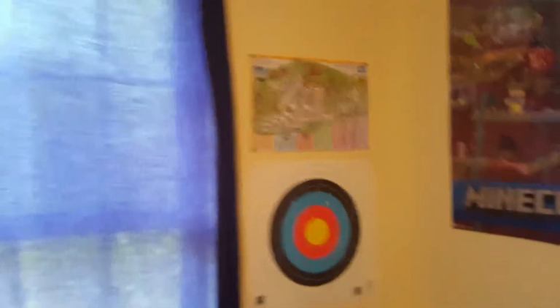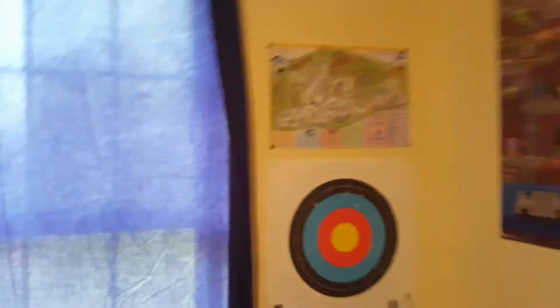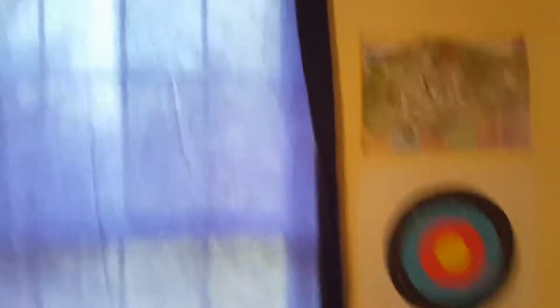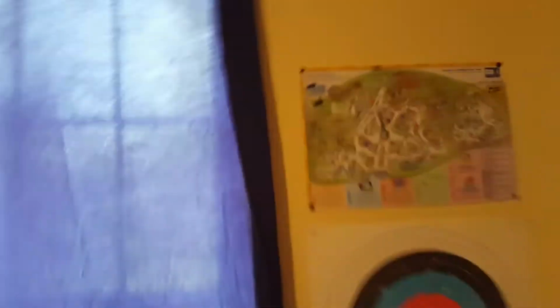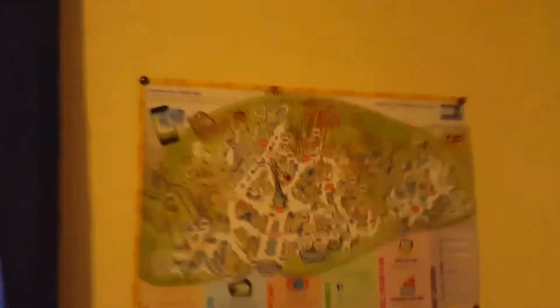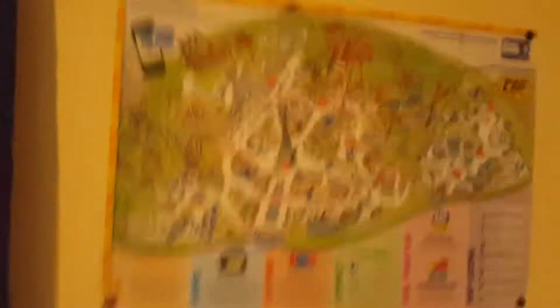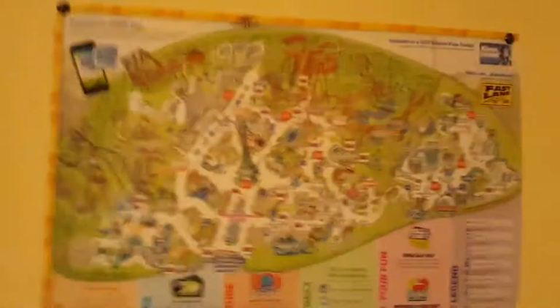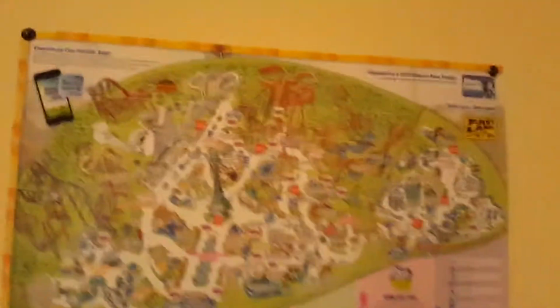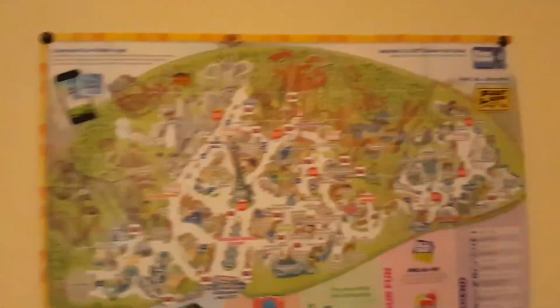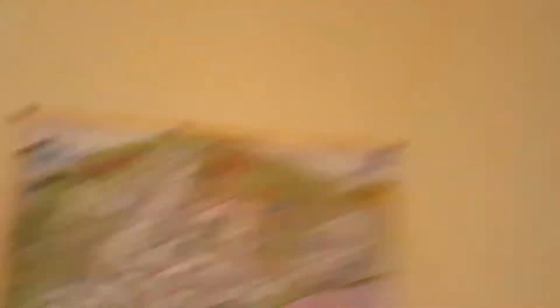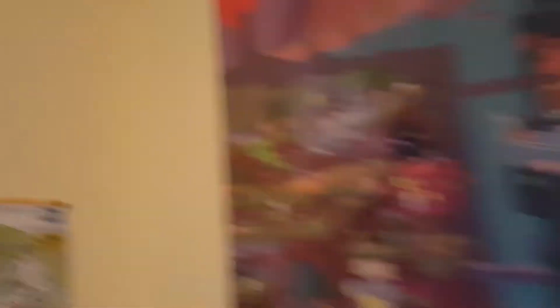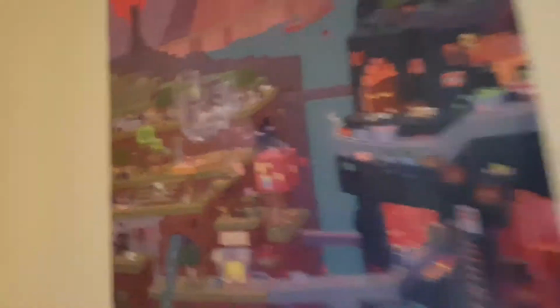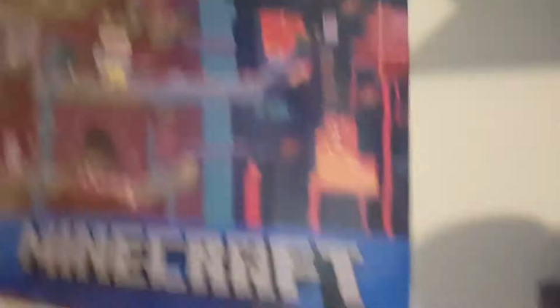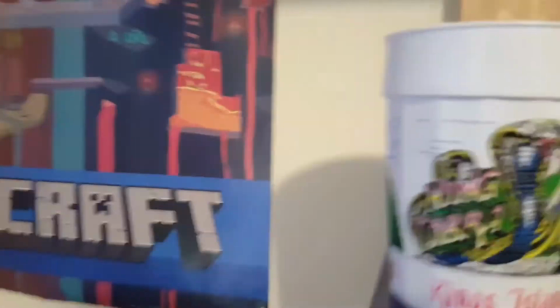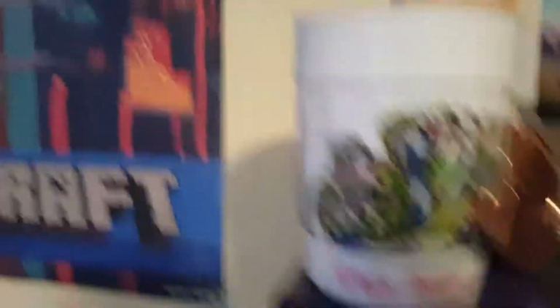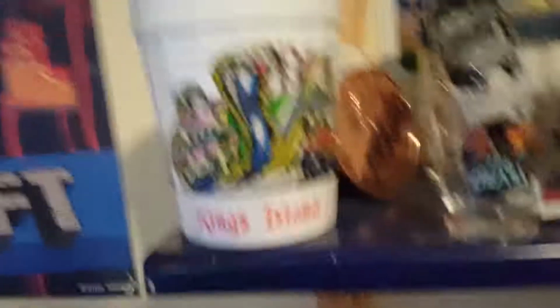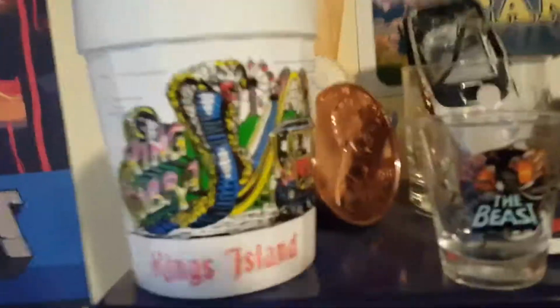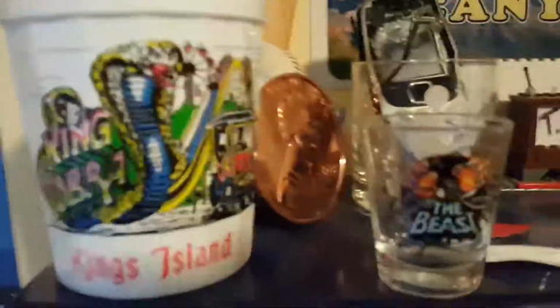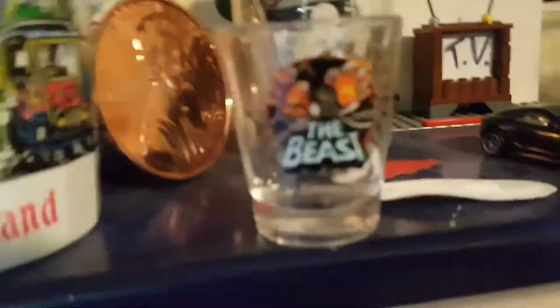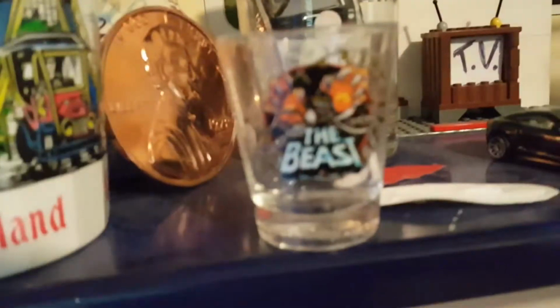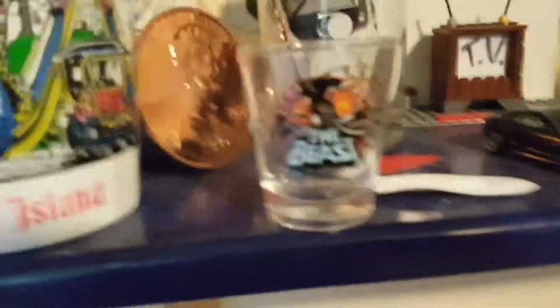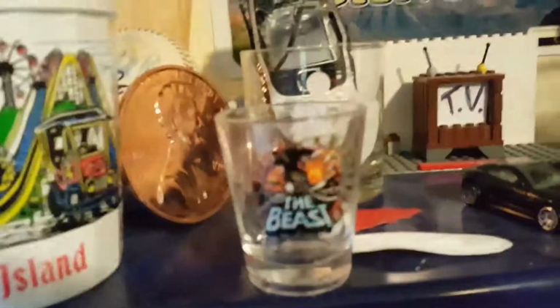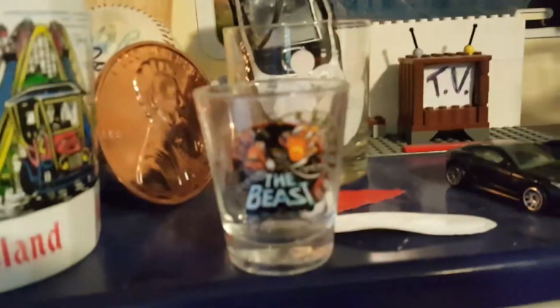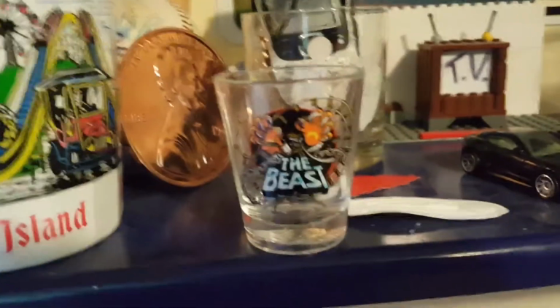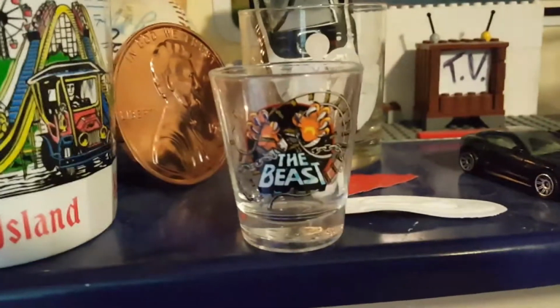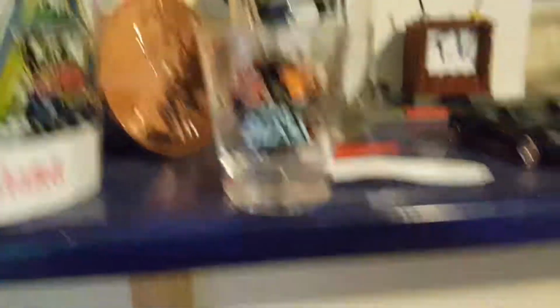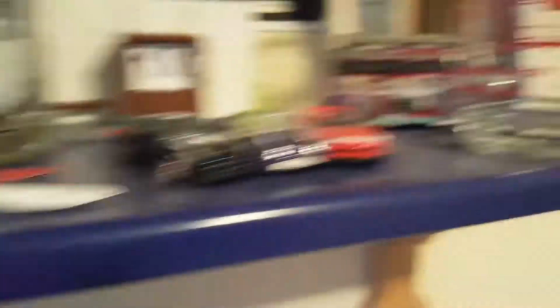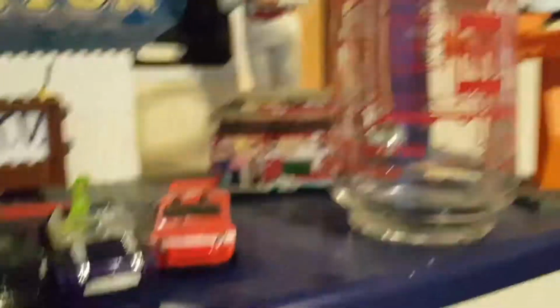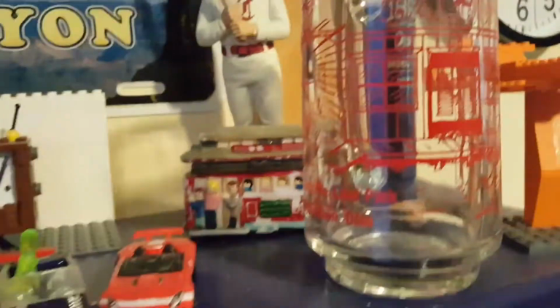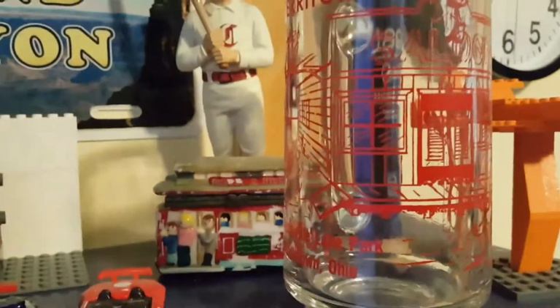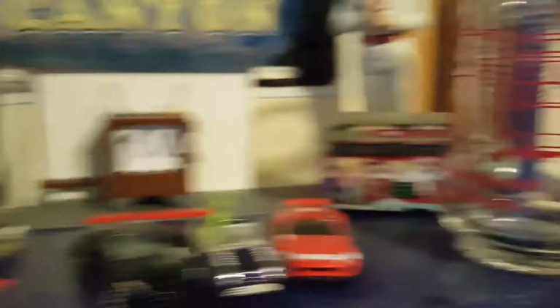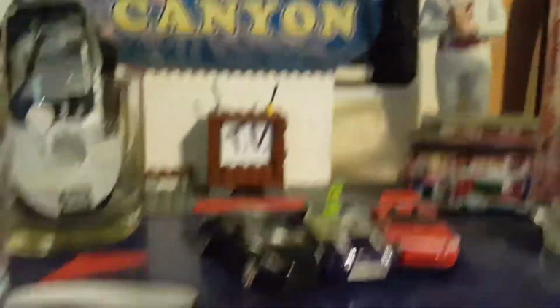Target. Knife of Kings Island. Minecraft poster. Kings Island Cup. A beast shot glass.